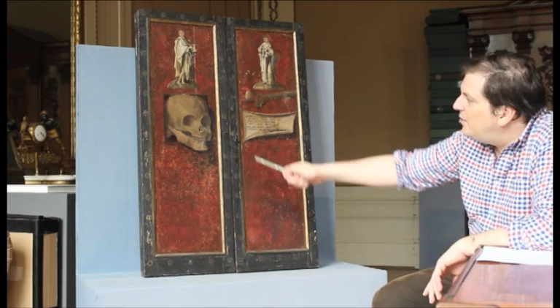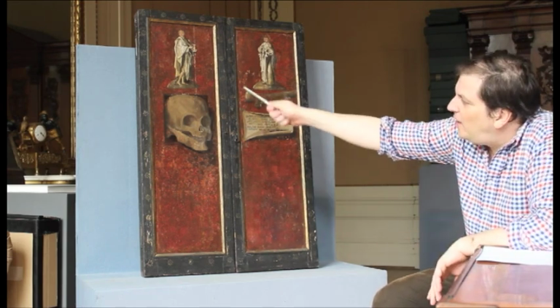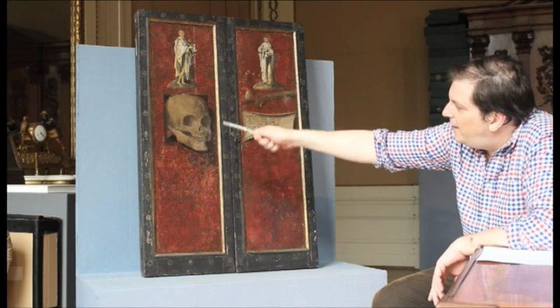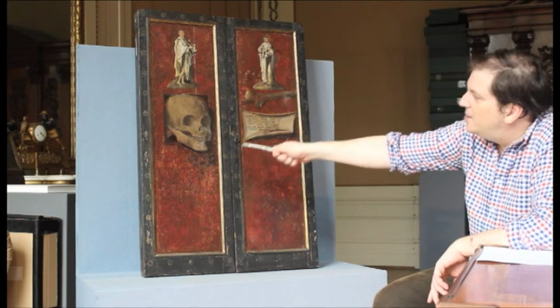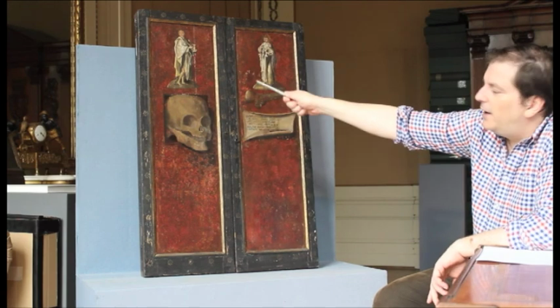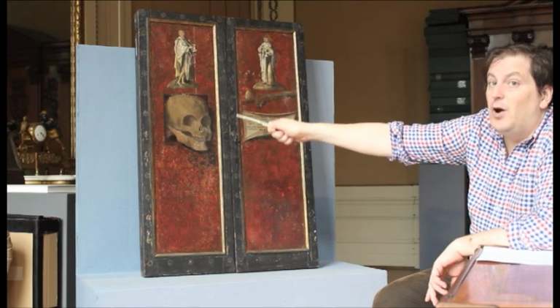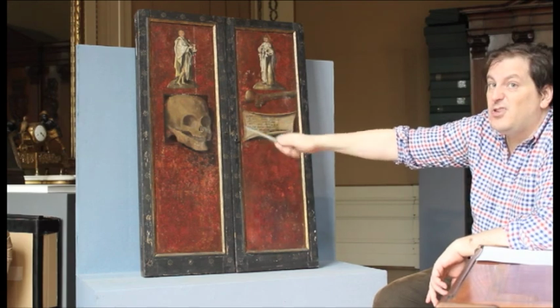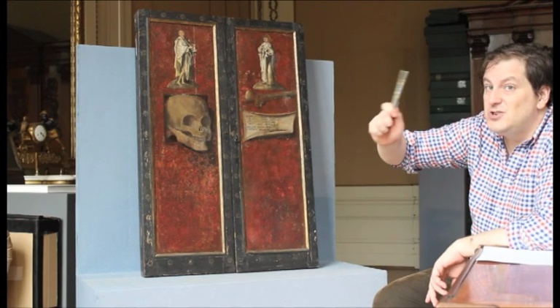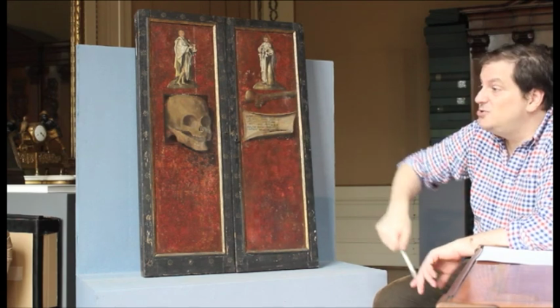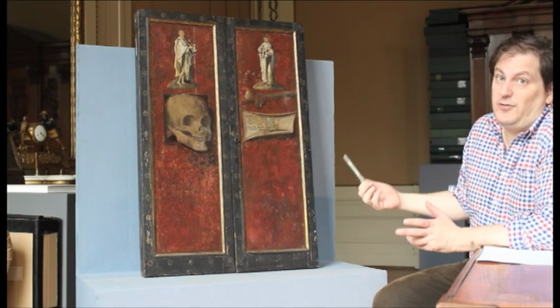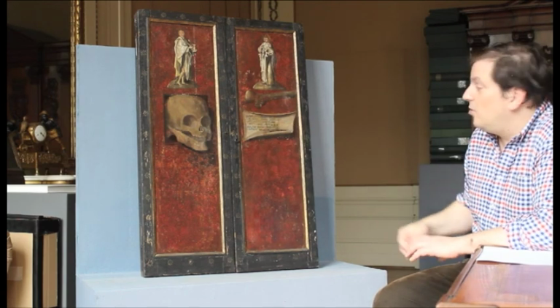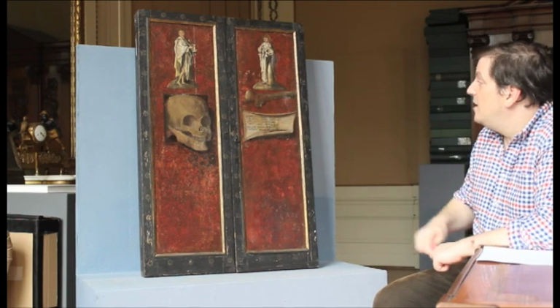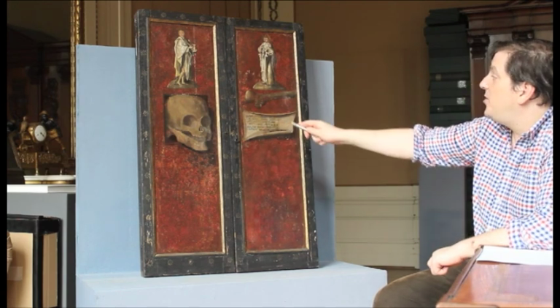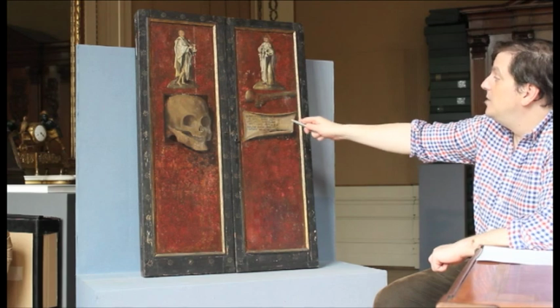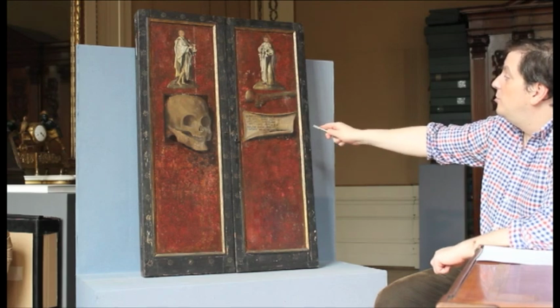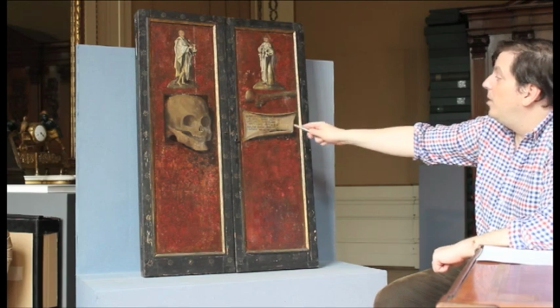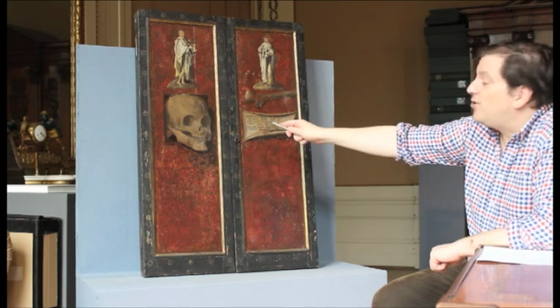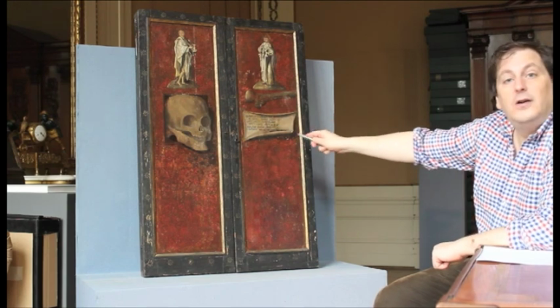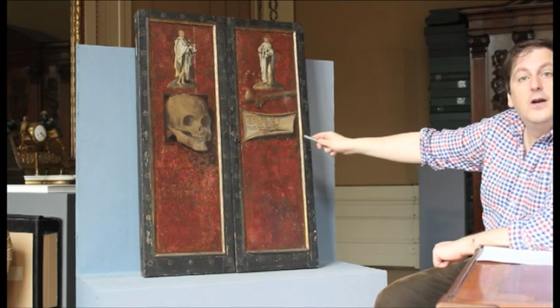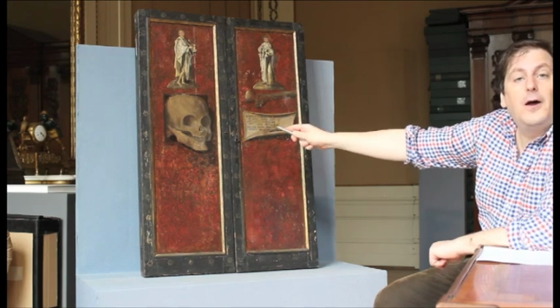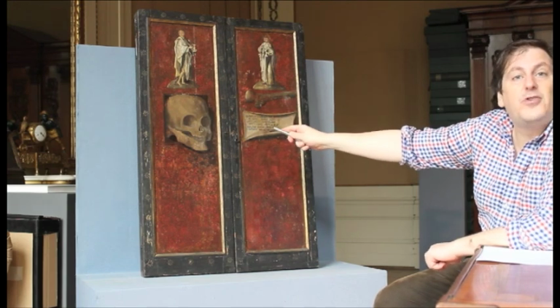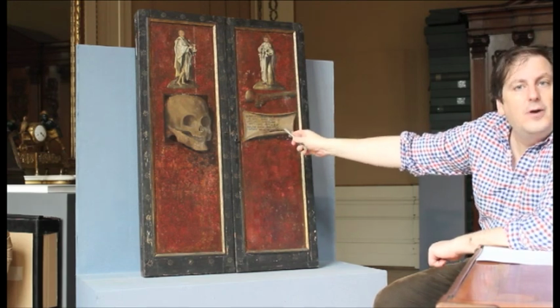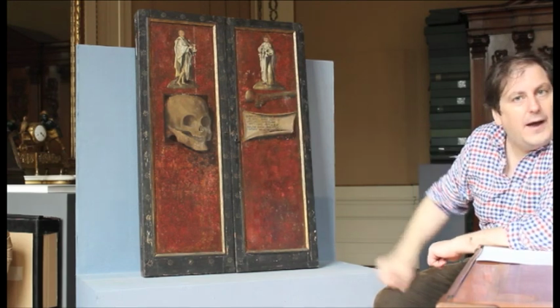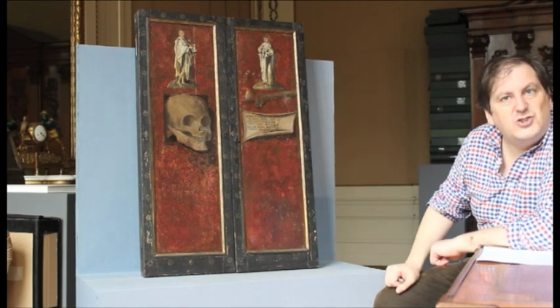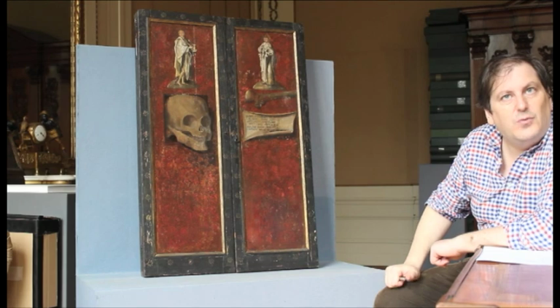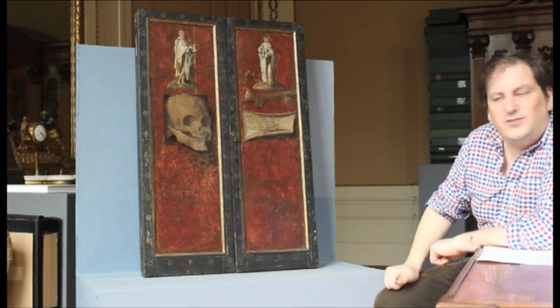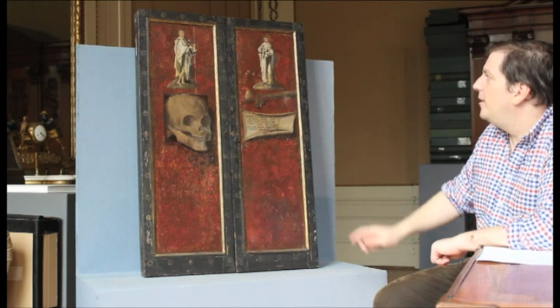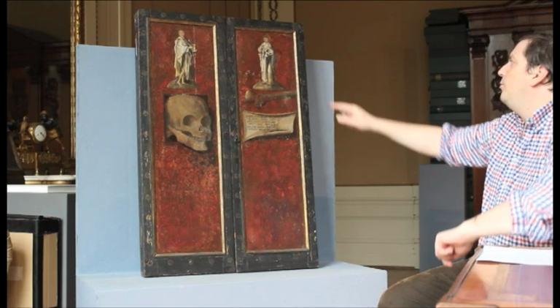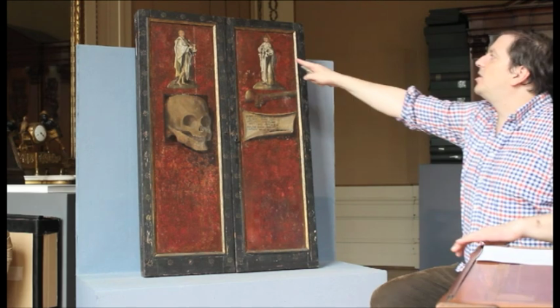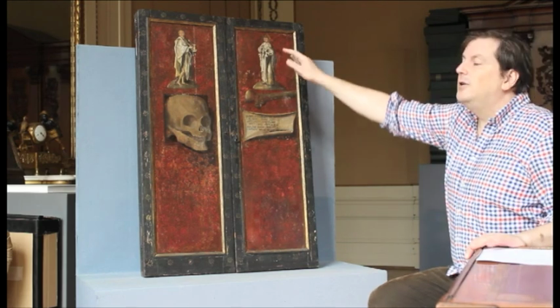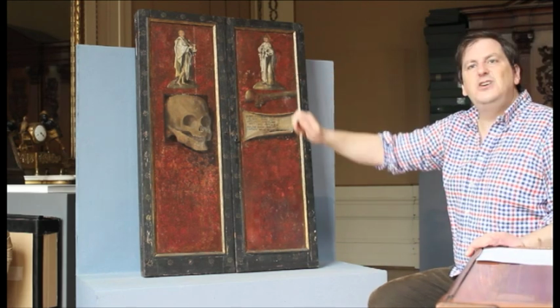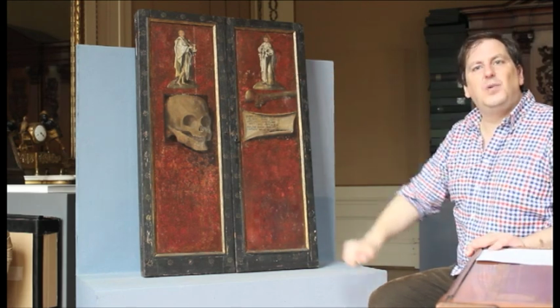We see the skull here — a prominent skull — which is an allusion to death, of course. And we see a lugubre, a psalm which deals with death. And we see the cup of Jesus' blood.